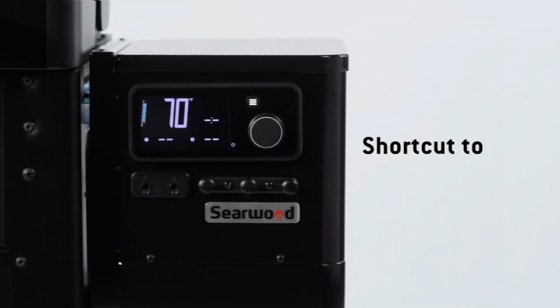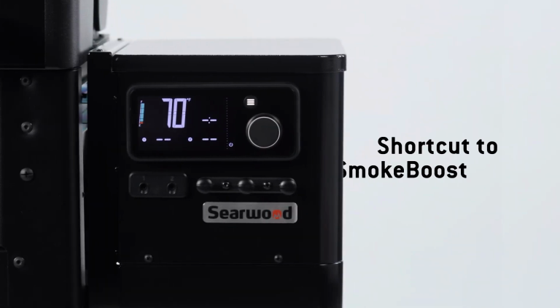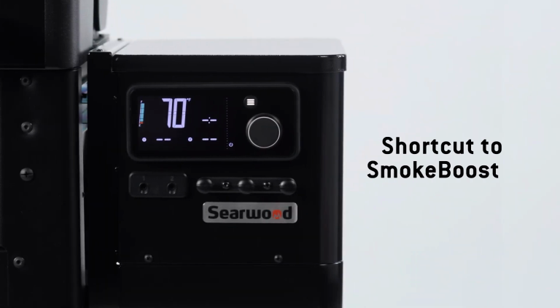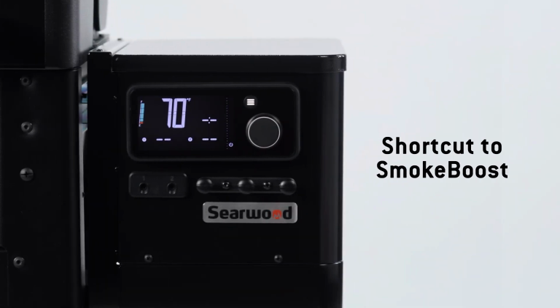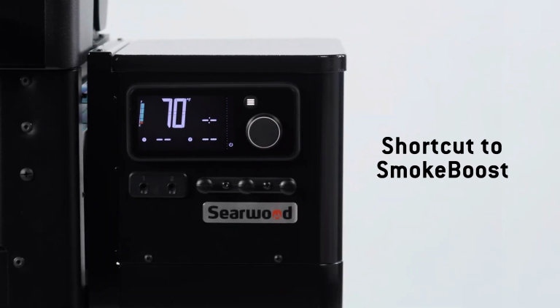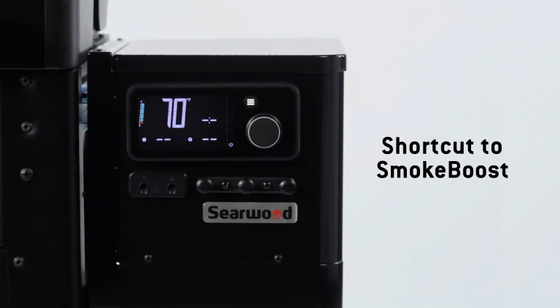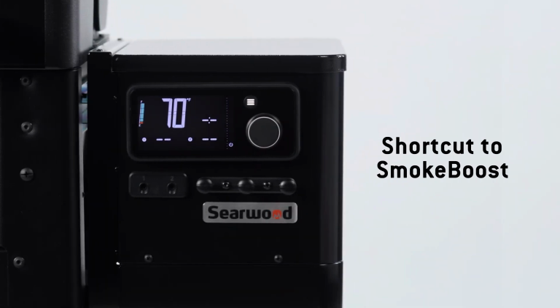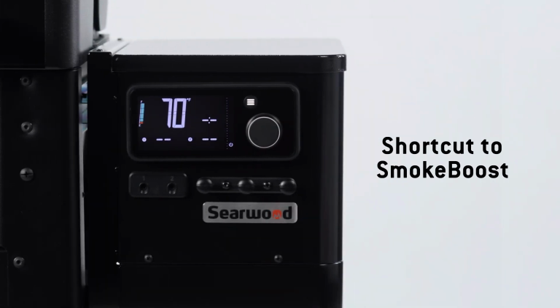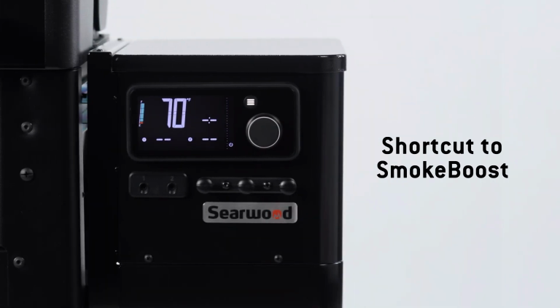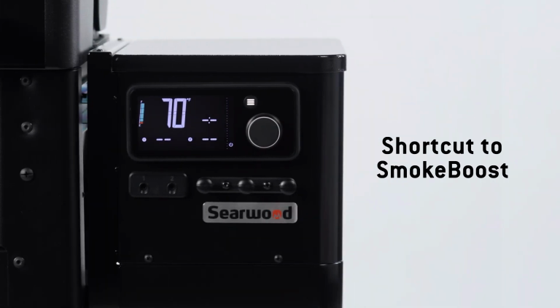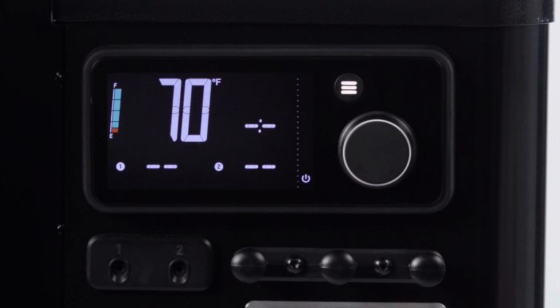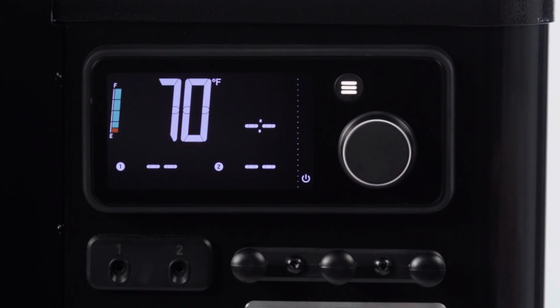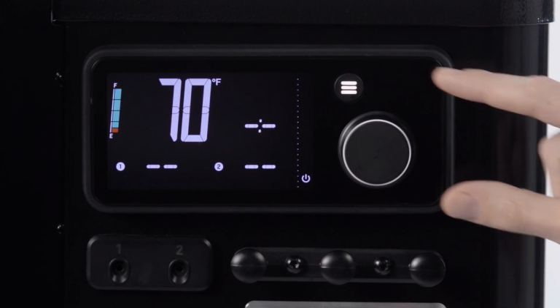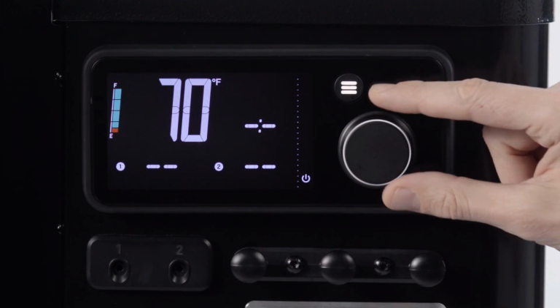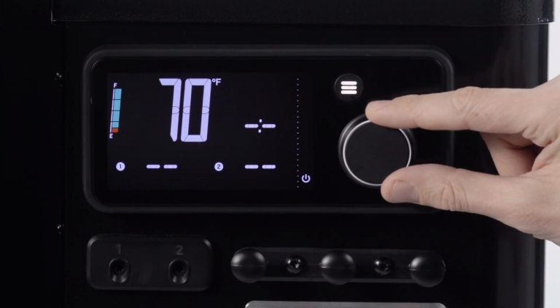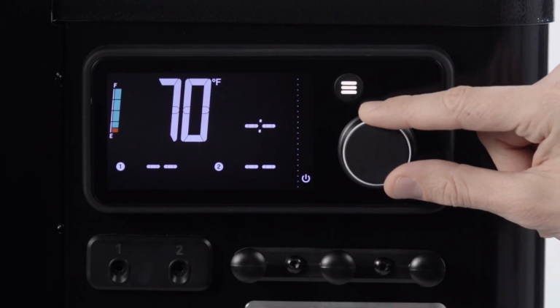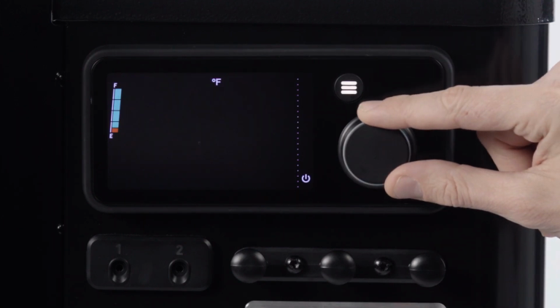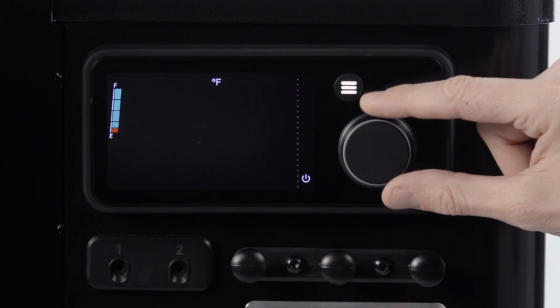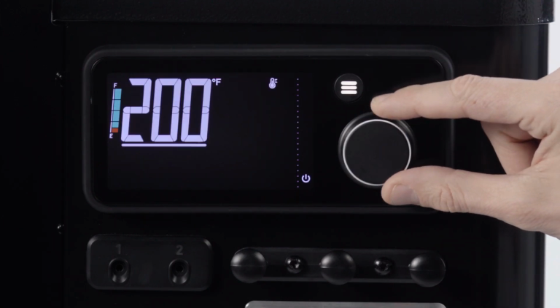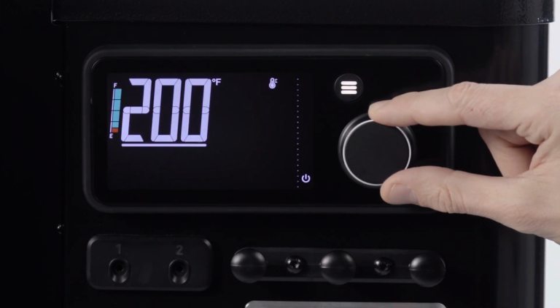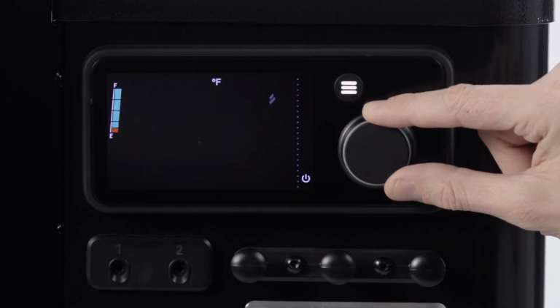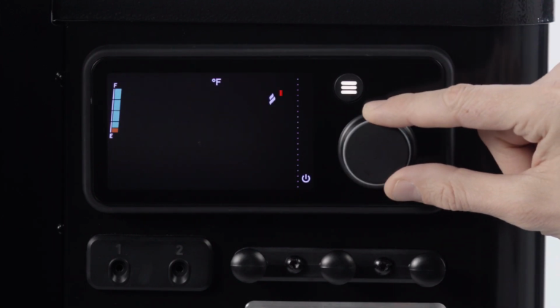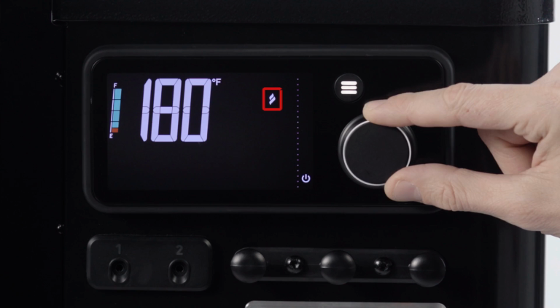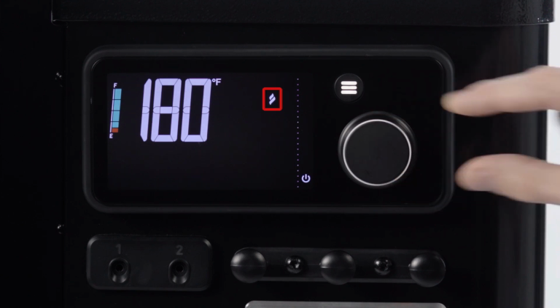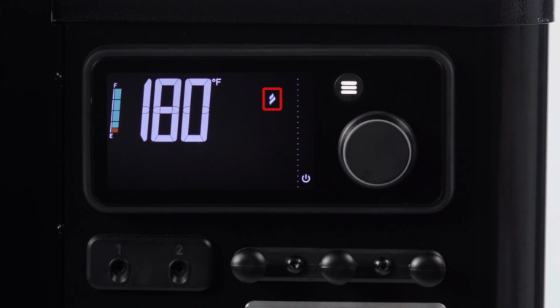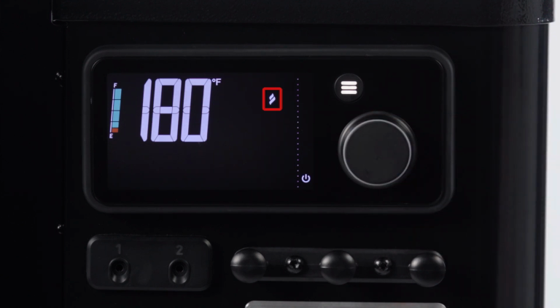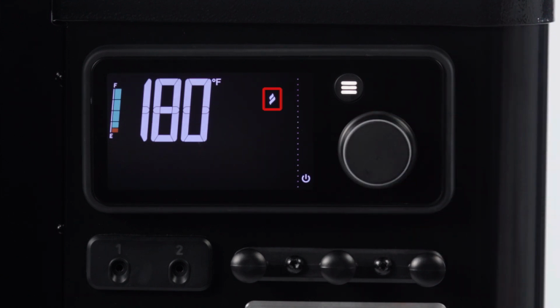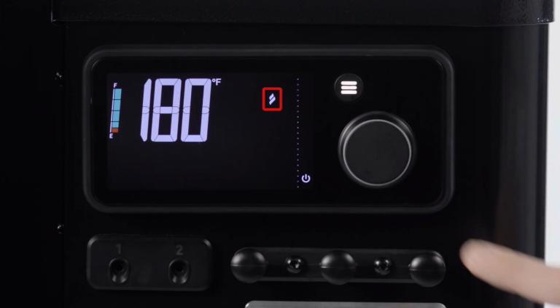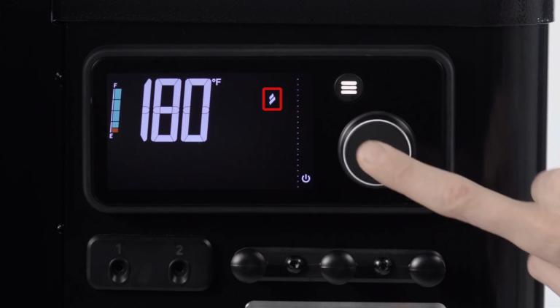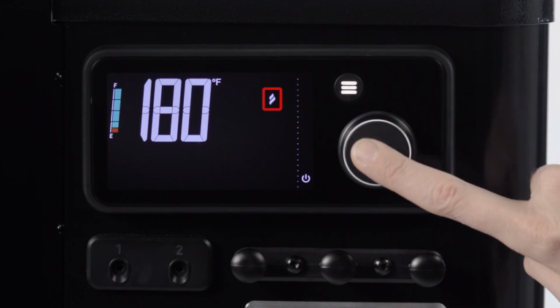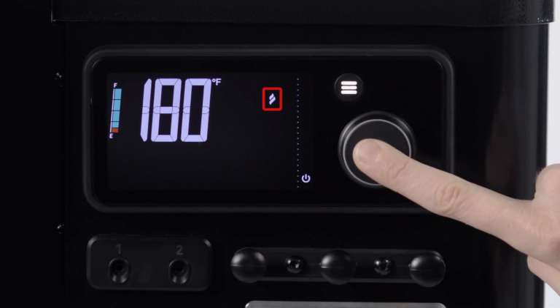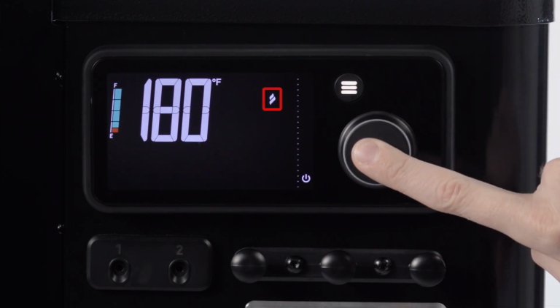Or take this shortcut. When the grill is idle, simply turn the knob to the left to select Smoke Boost, then press the knob to set Smoke Boost.